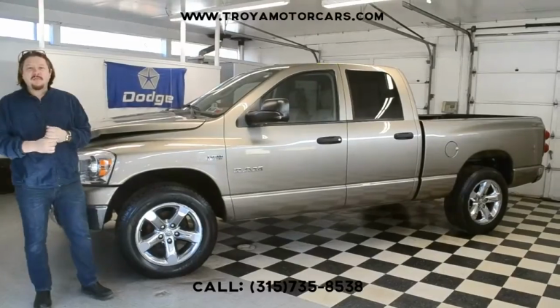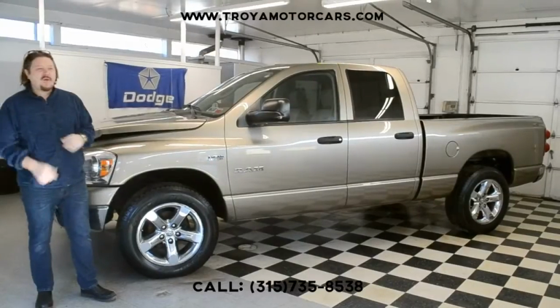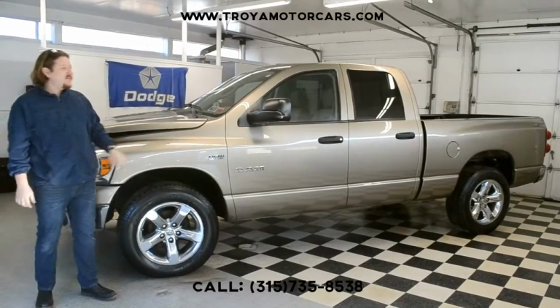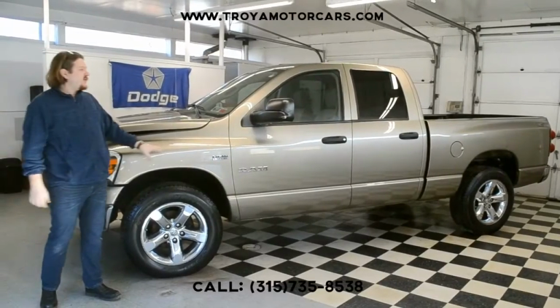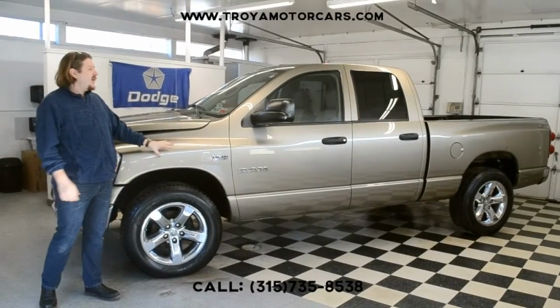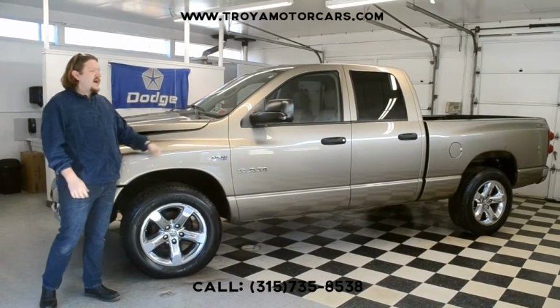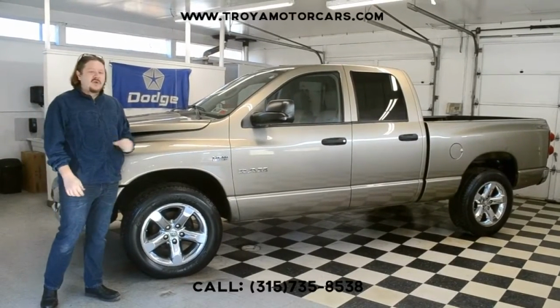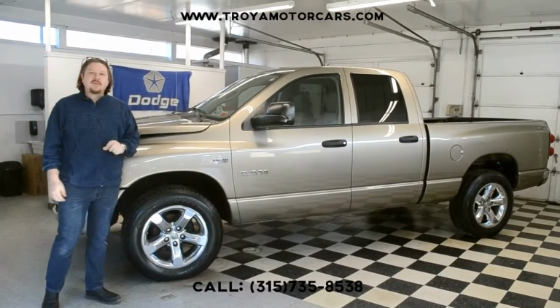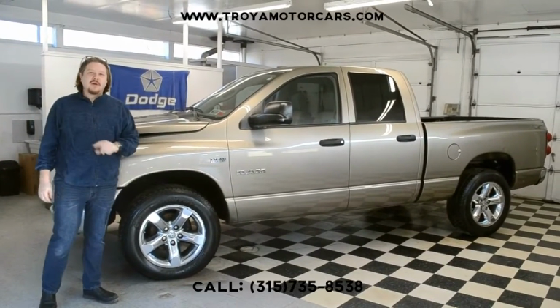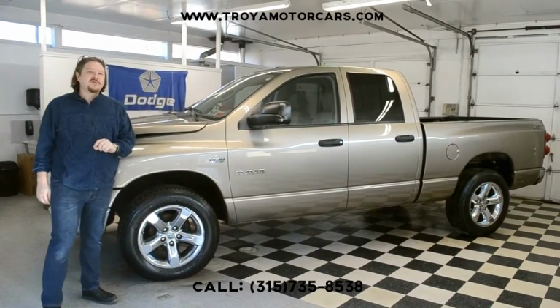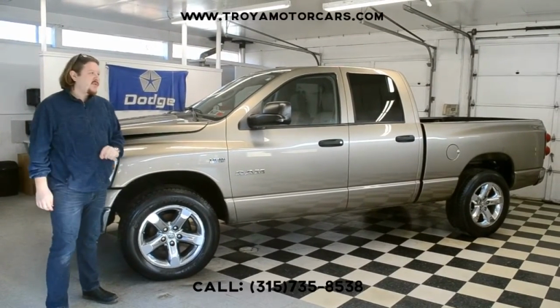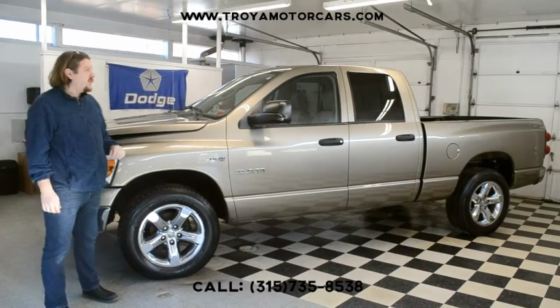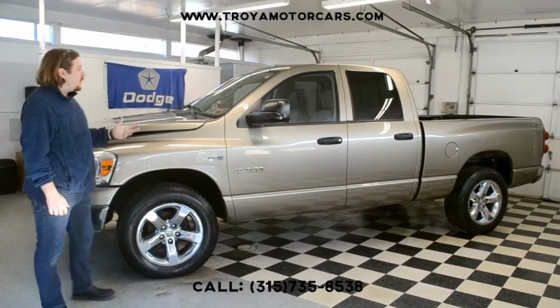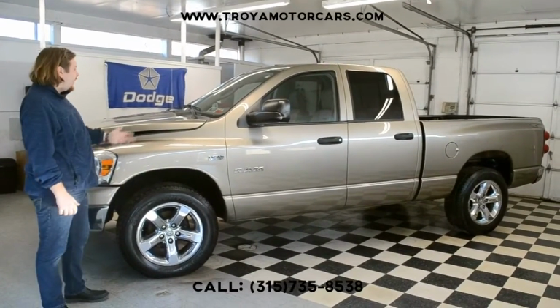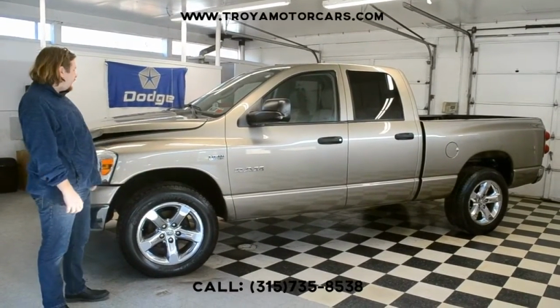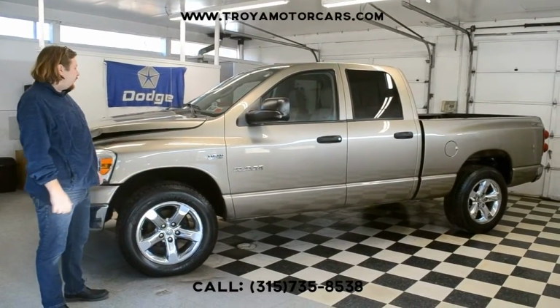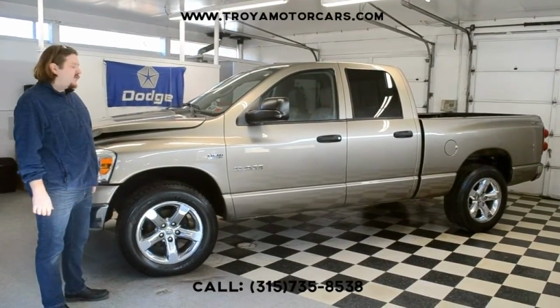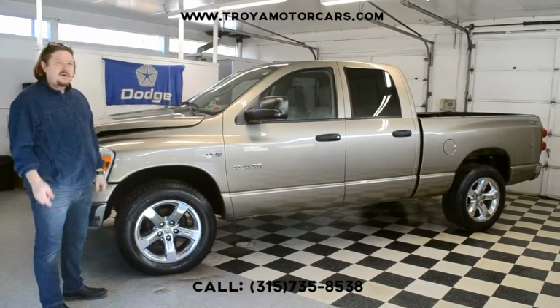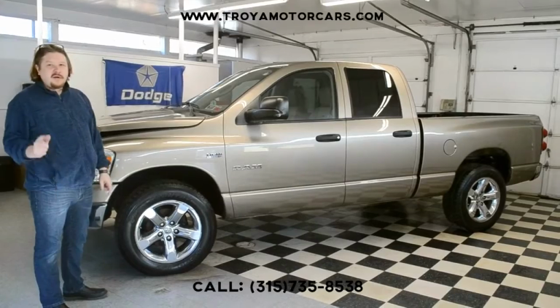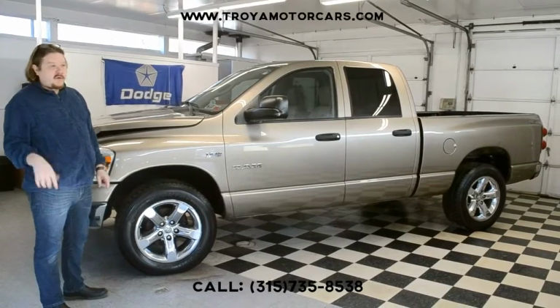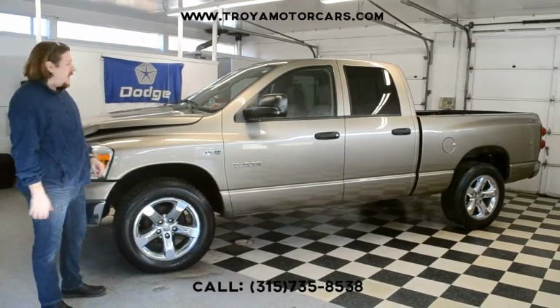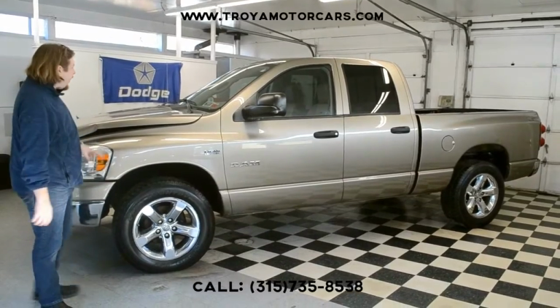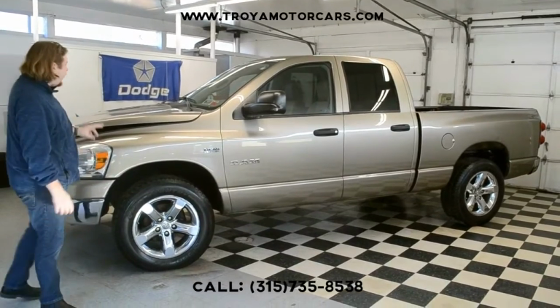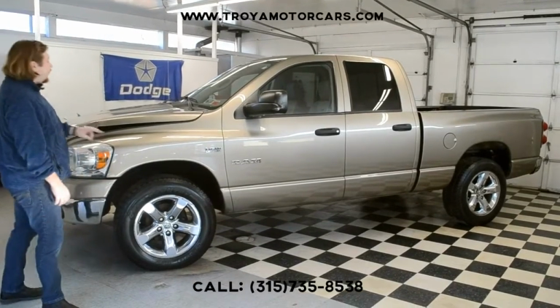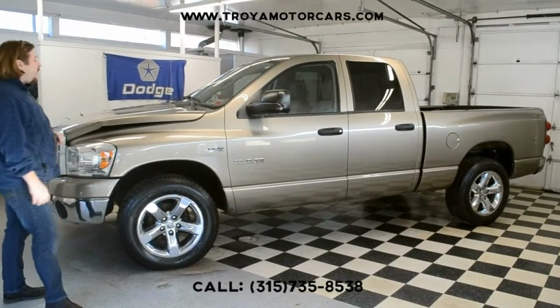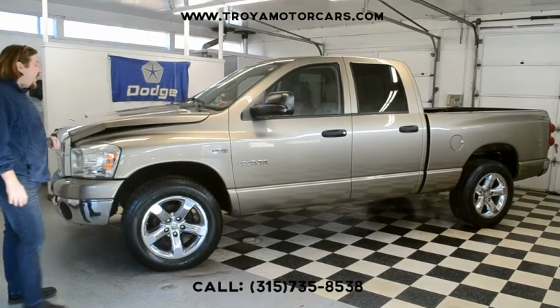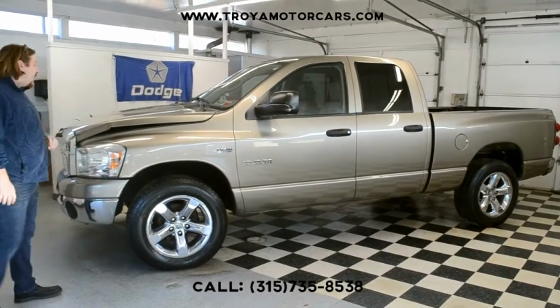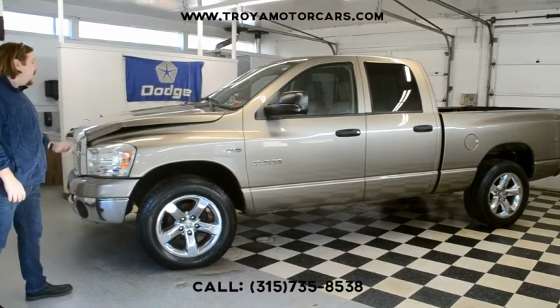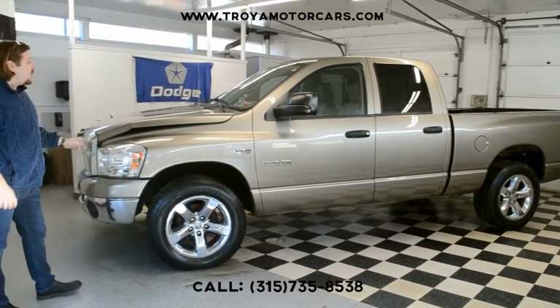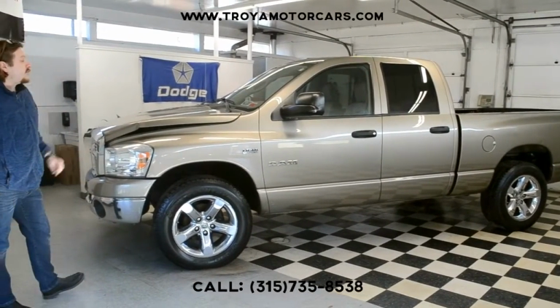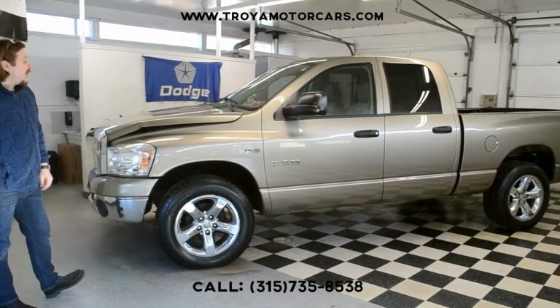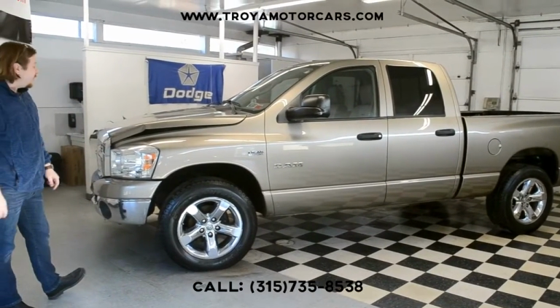Hey everybody, we have a 2008 Dodge Ram coming up on truck season. If you want to get this on the road this winter, now's the time to buy this V8 Hemi four-wheel drive.